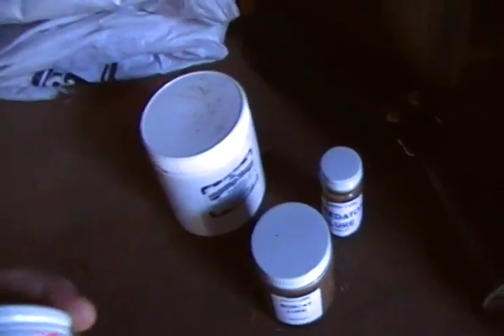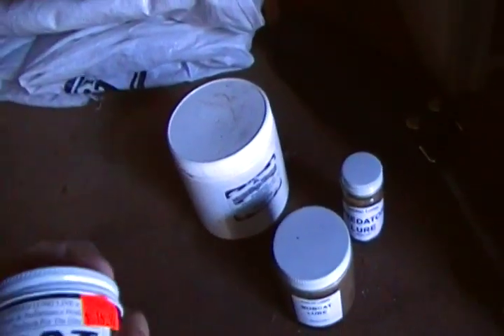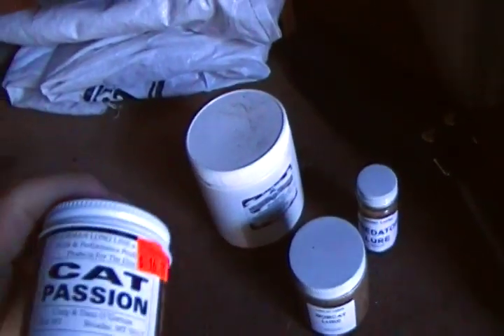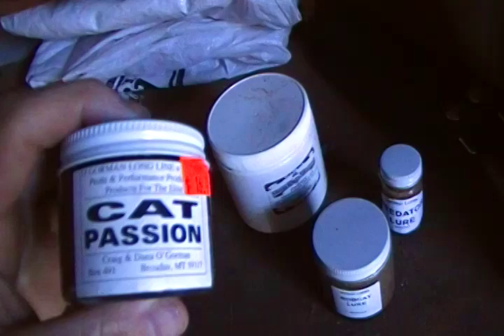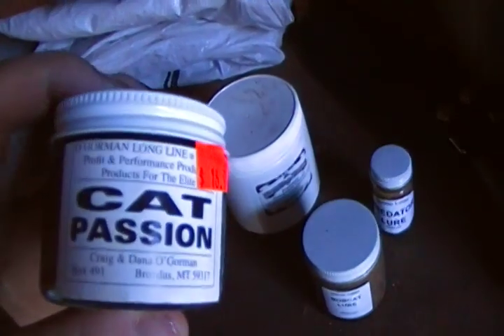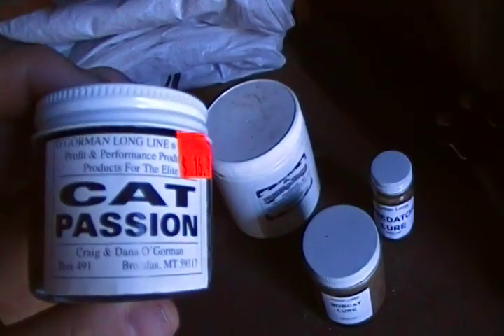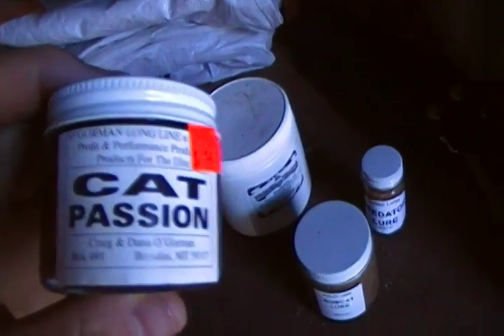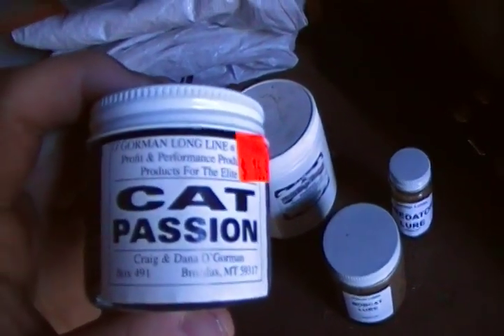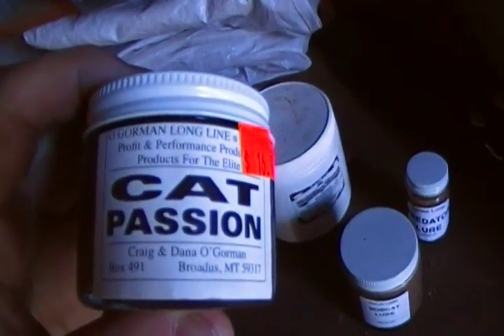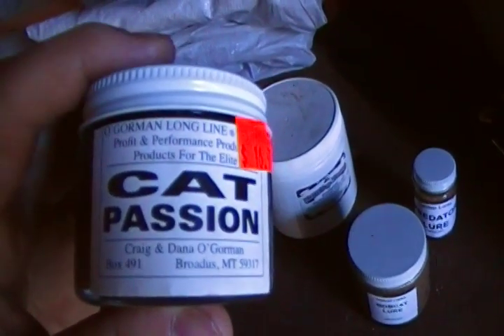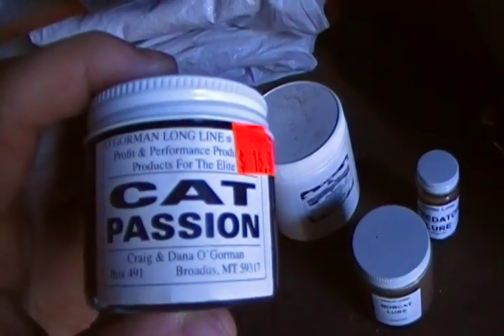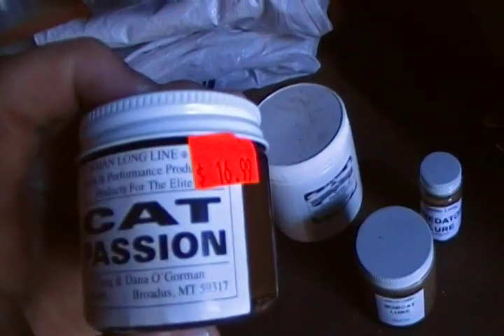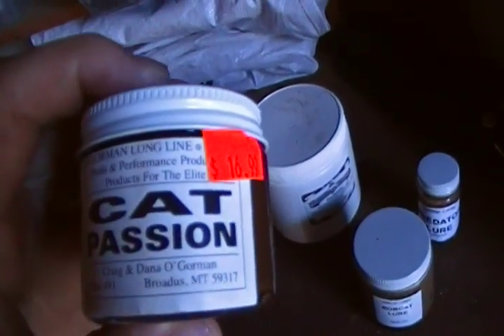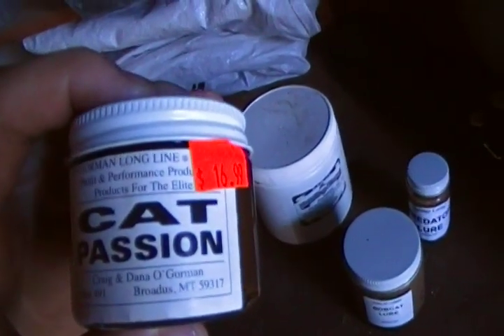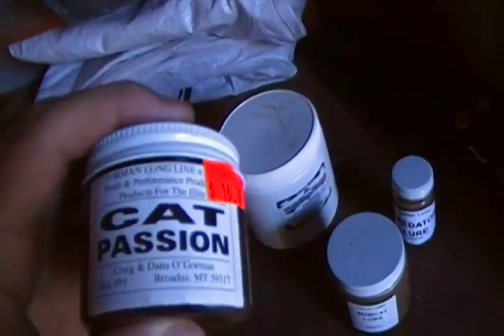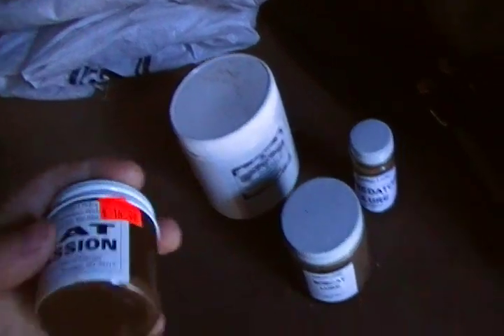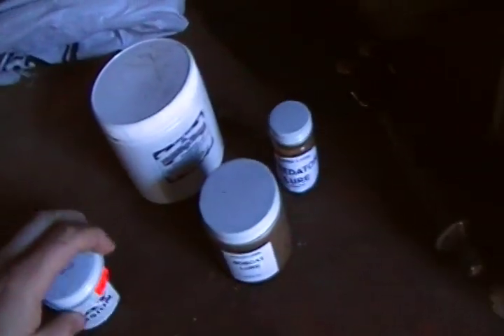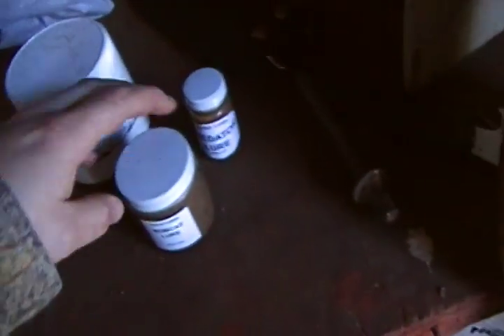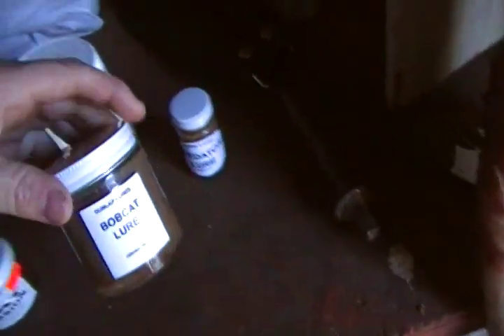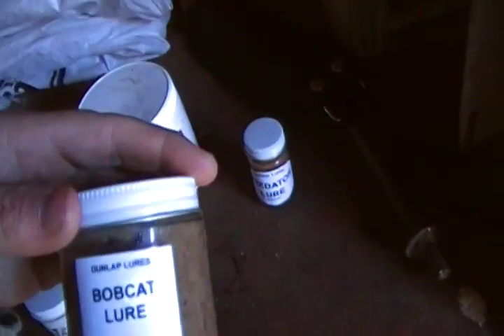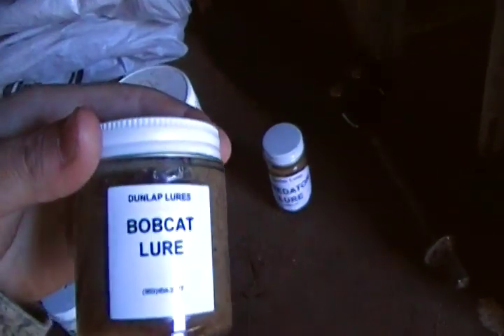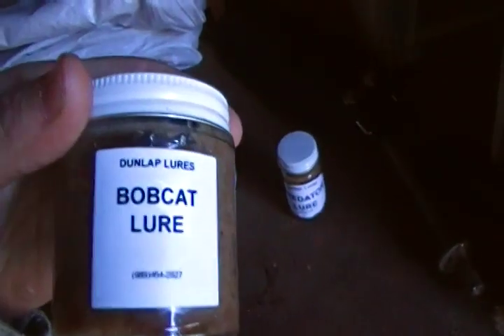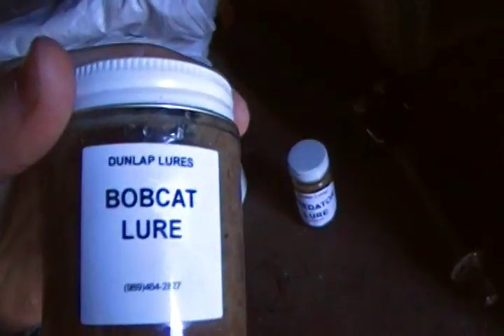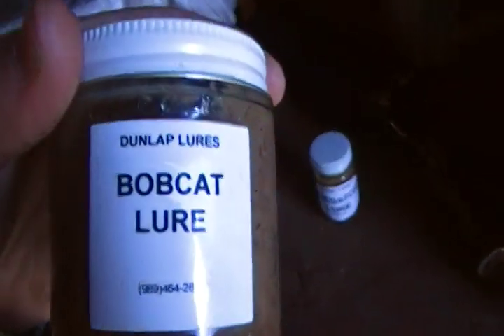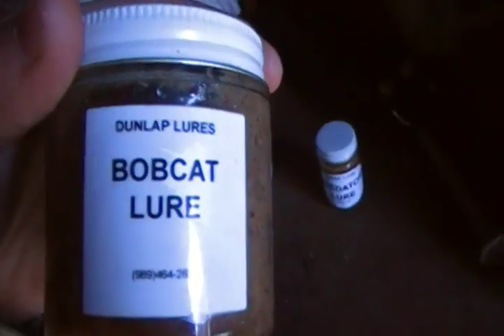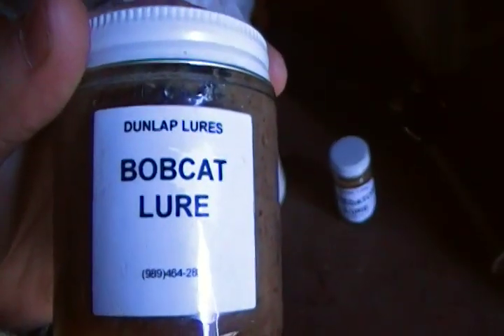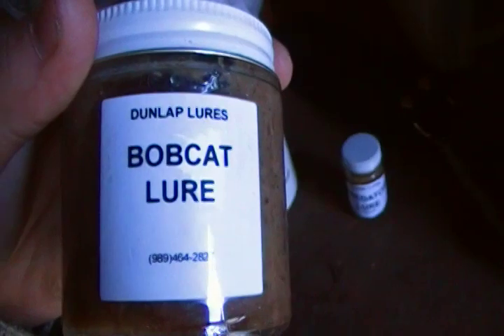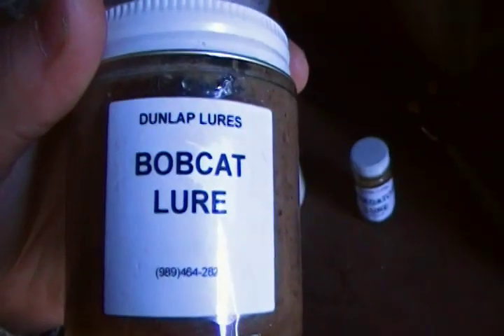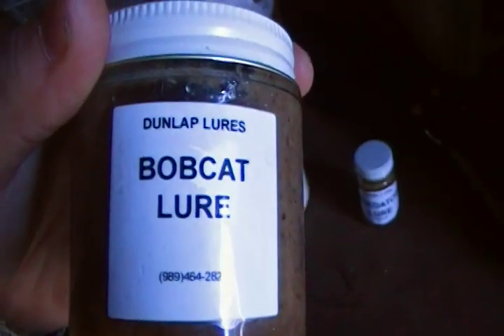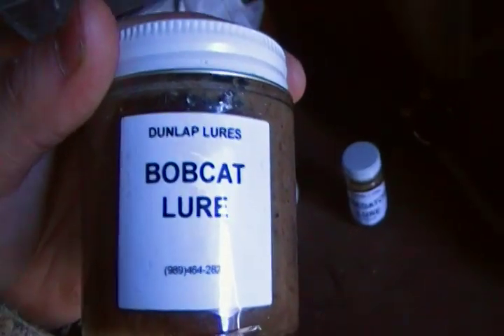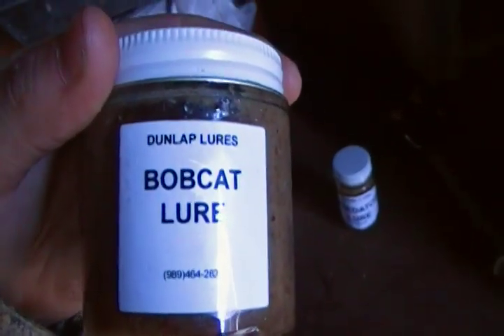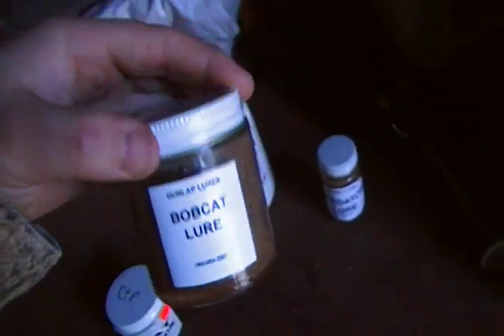For the bobcat, the lure is Cat Passion — Old Gormans makes that. The Bobcat Lure from Dunlap is awesome, works really really great.